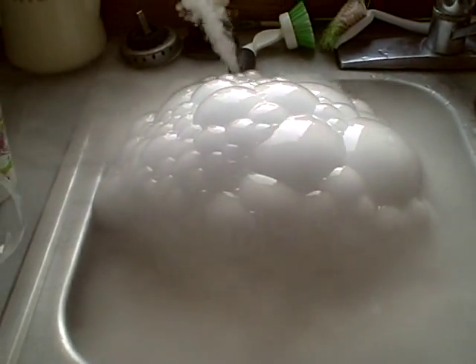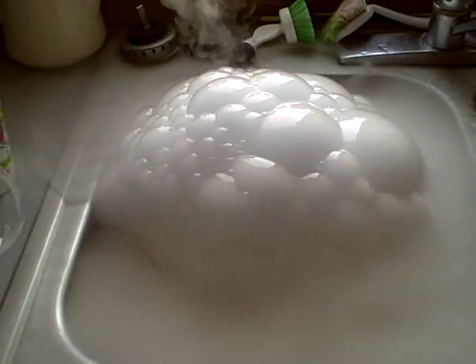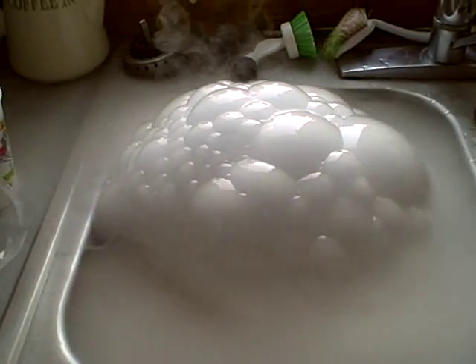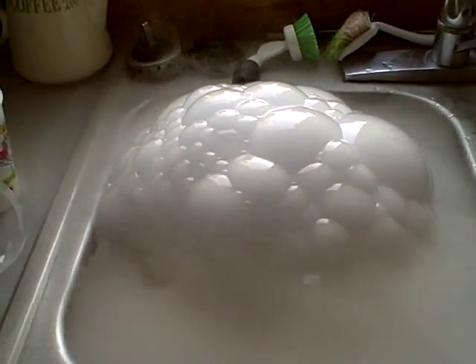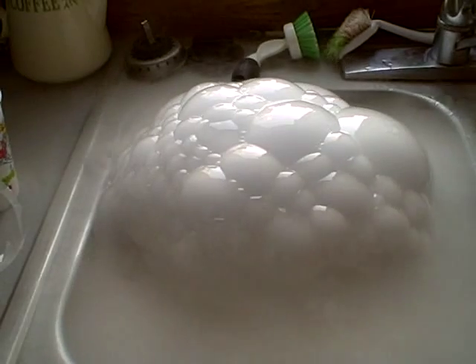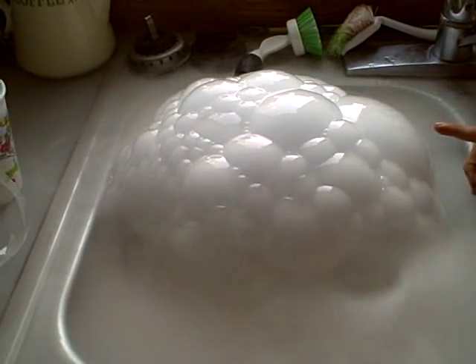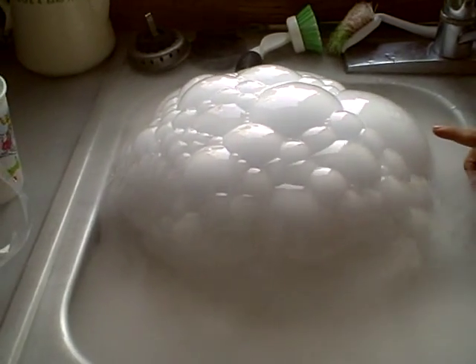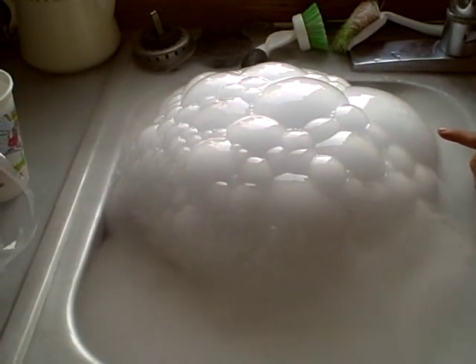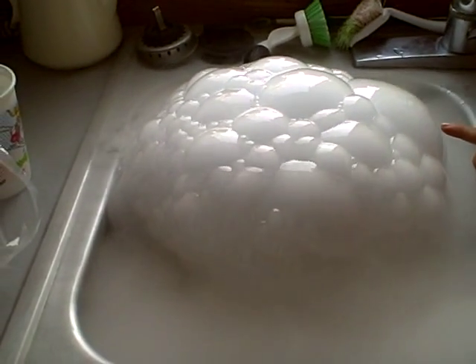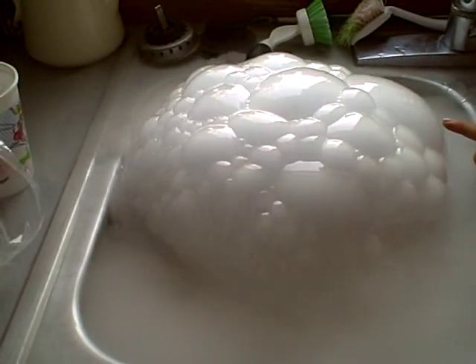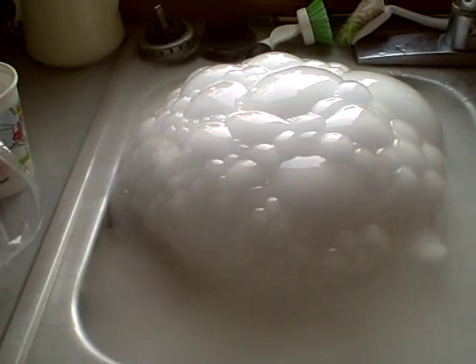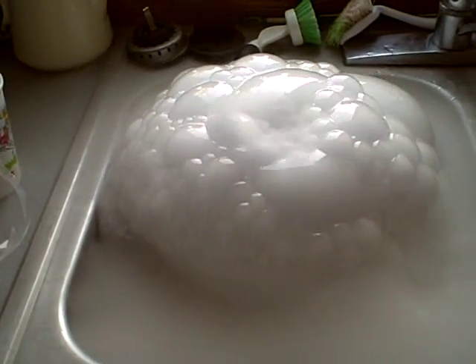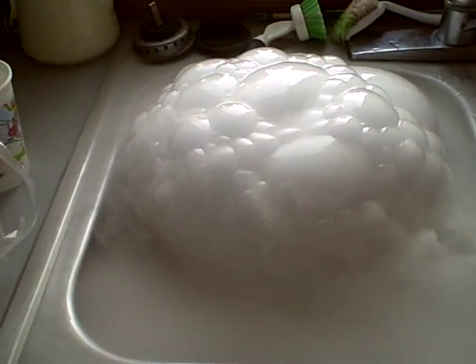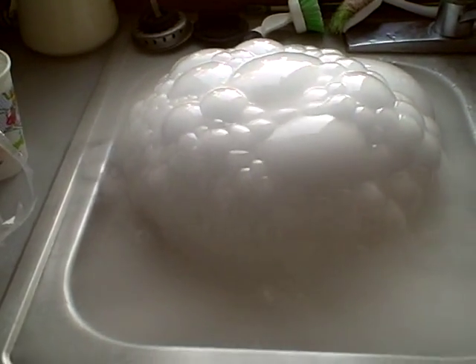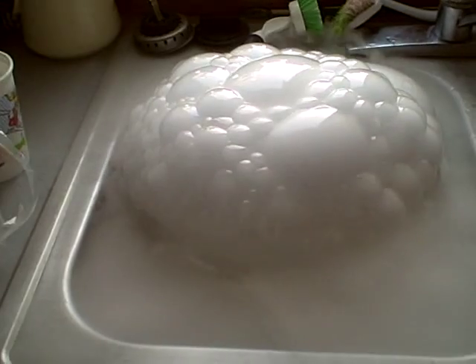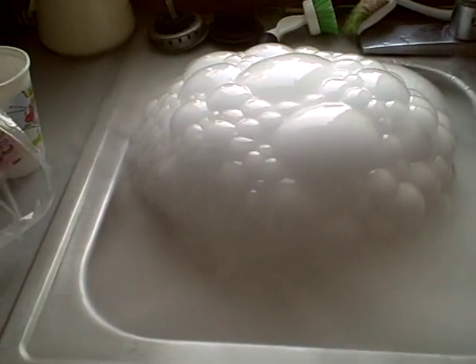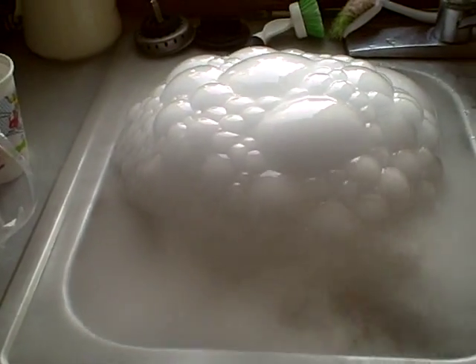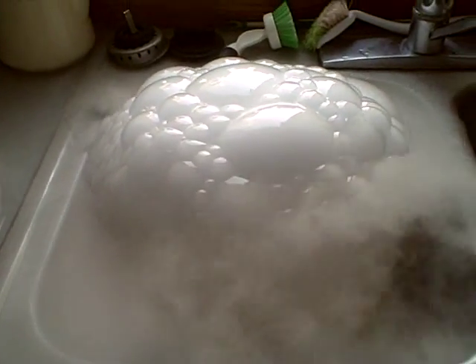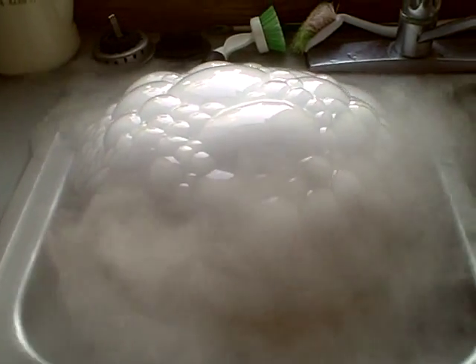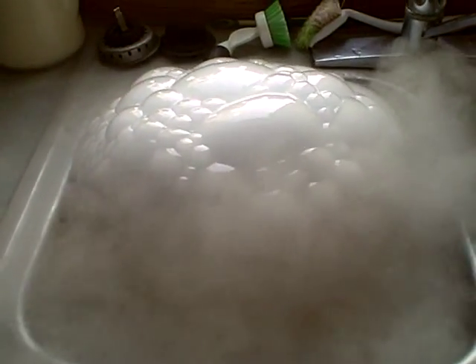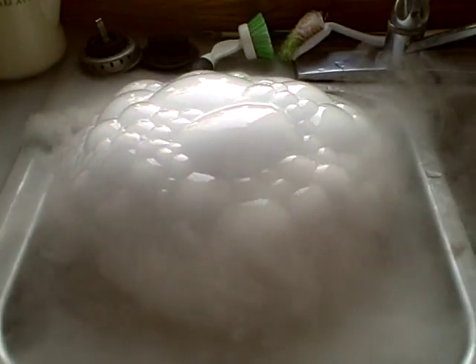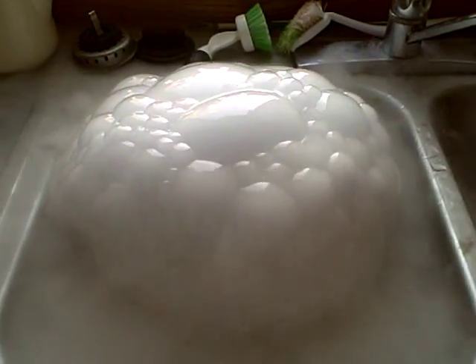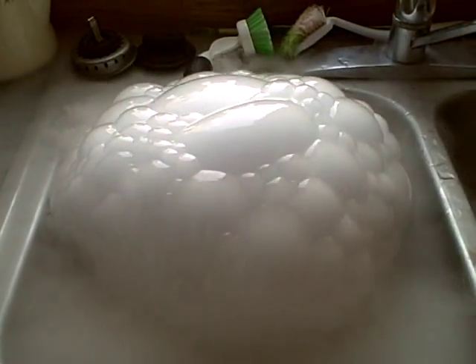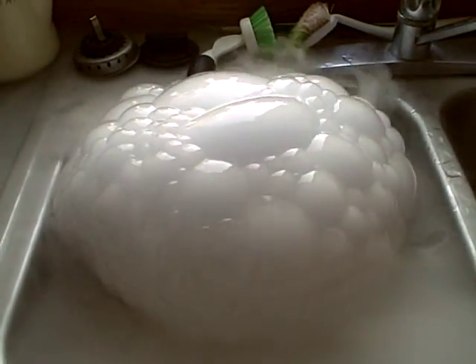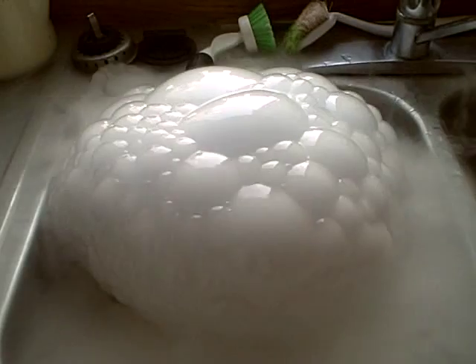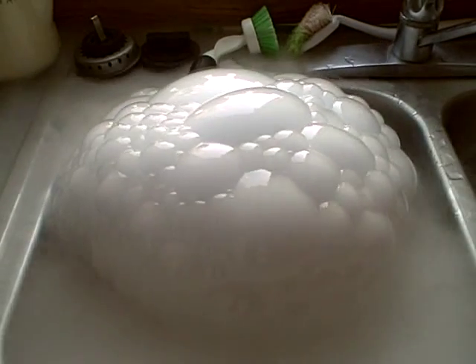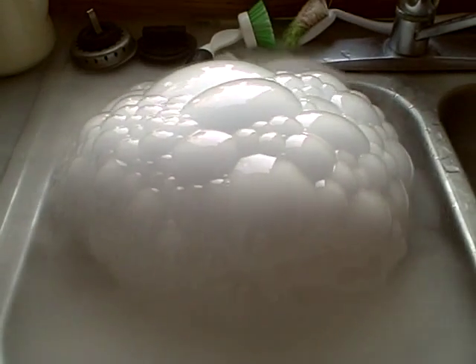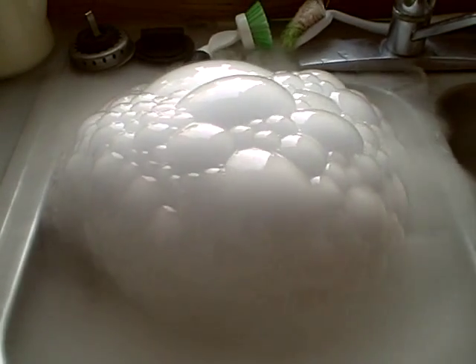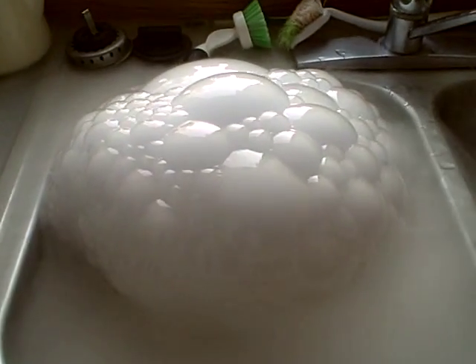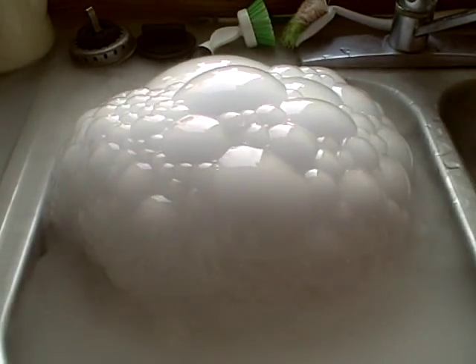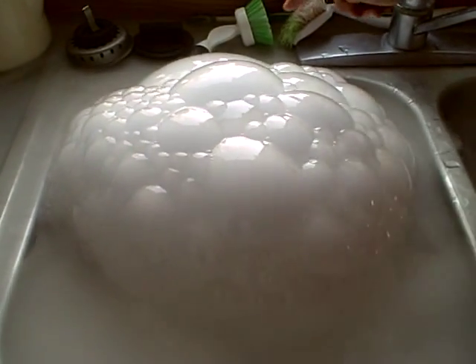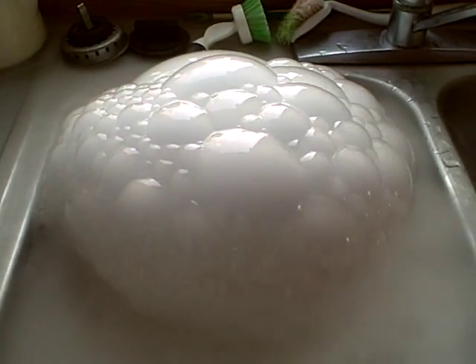Dad? Holy cow, man. Did I pop it? Wait, let's see how big it gets. That one you were just about to touch should pop itself any time now. Dad? I just did. All the smoke away! Oh, that's a big one right there.